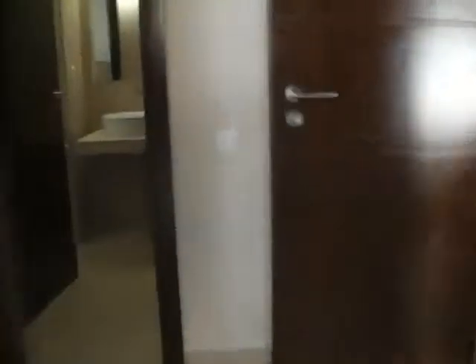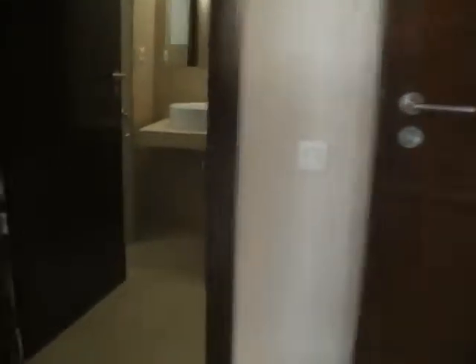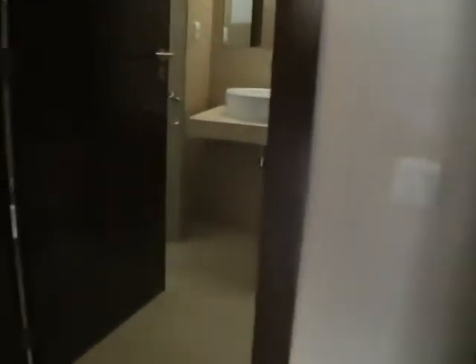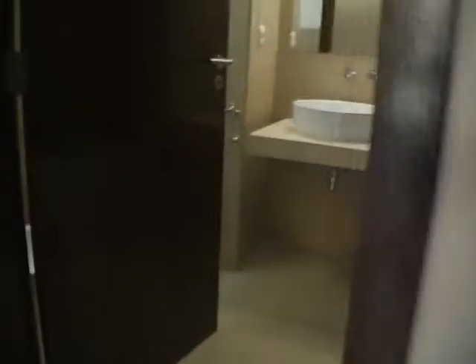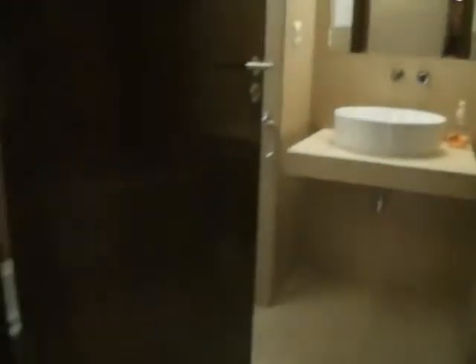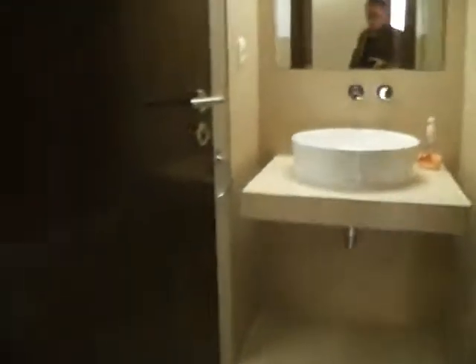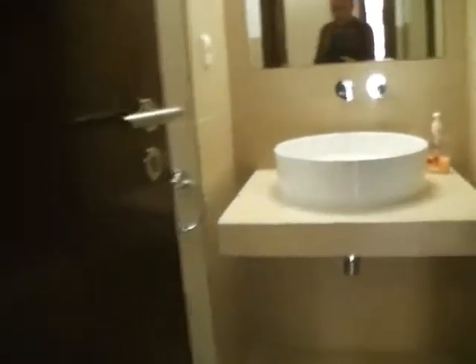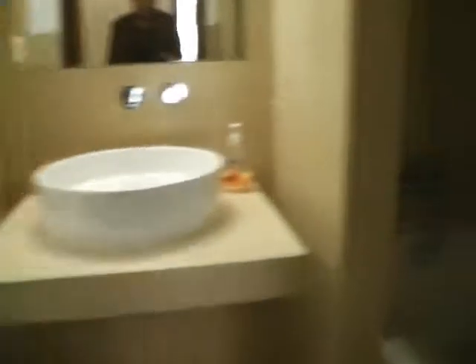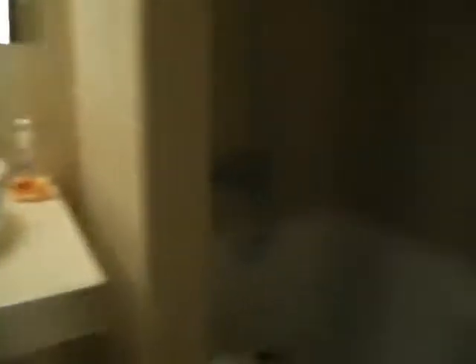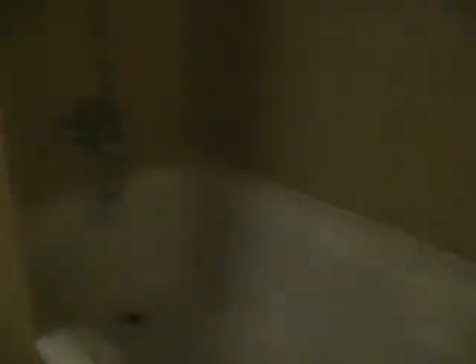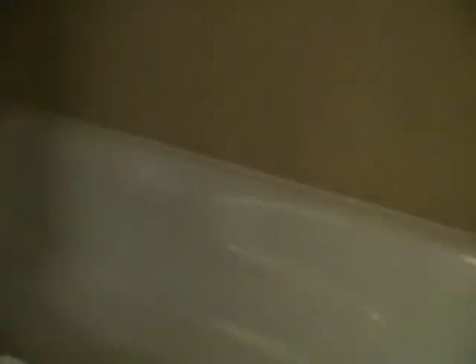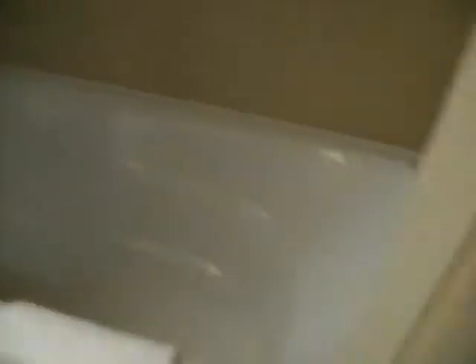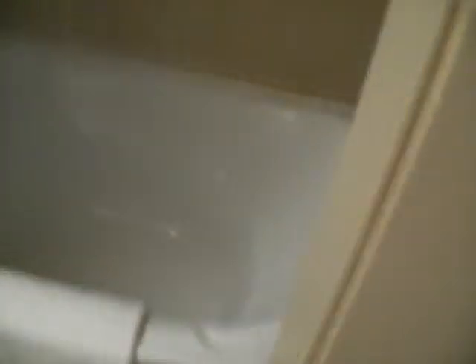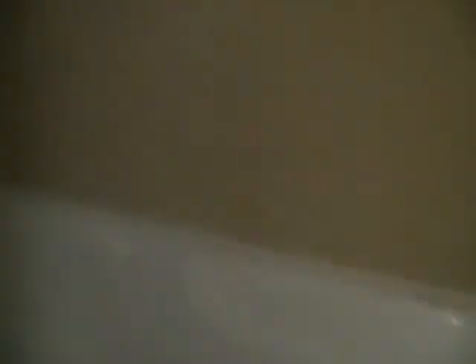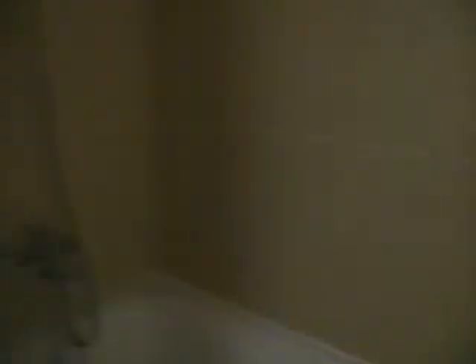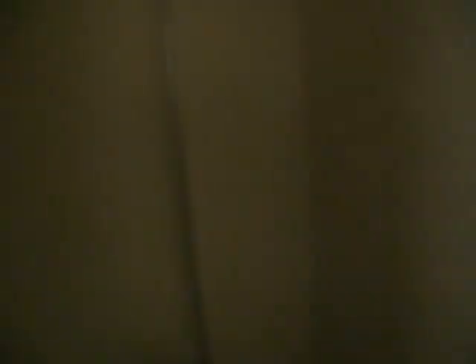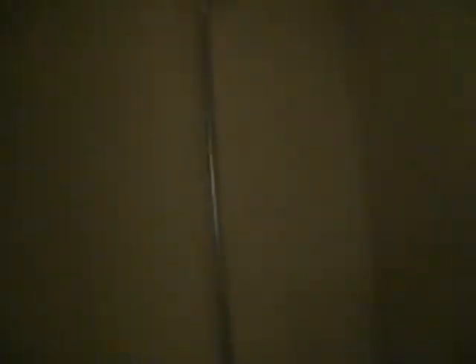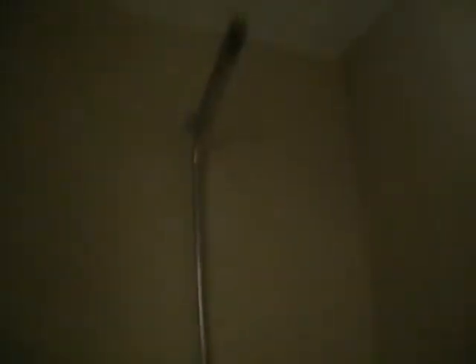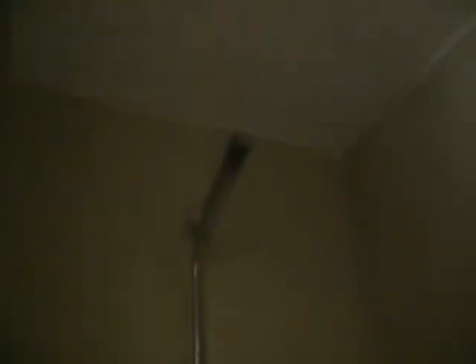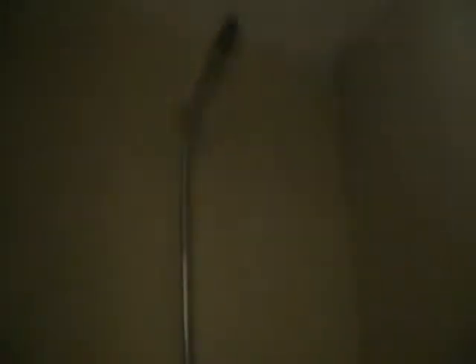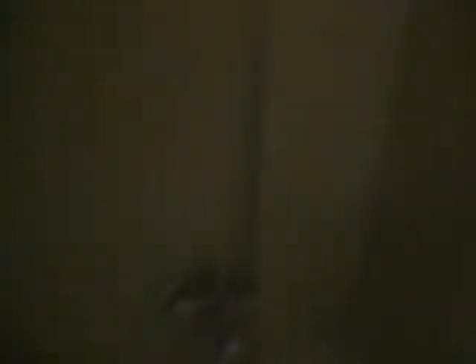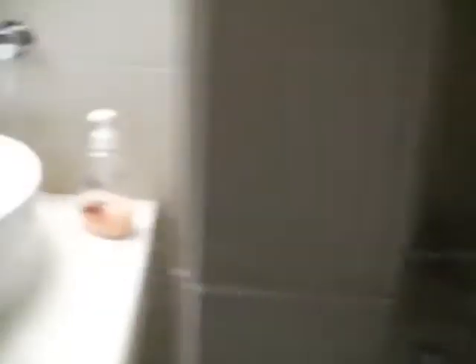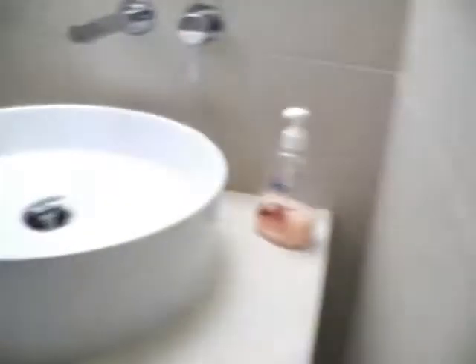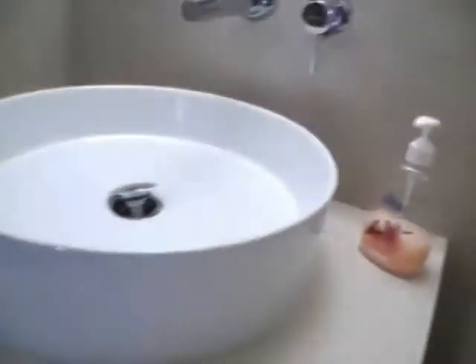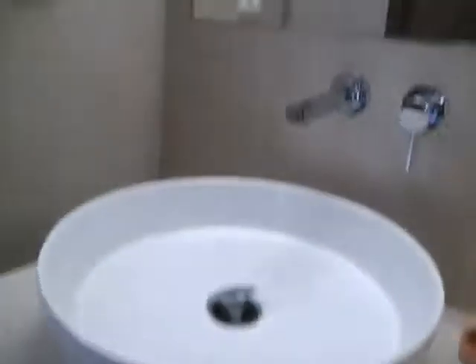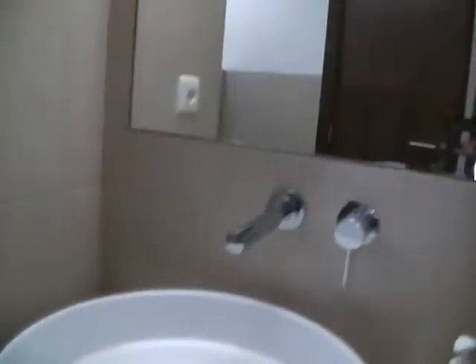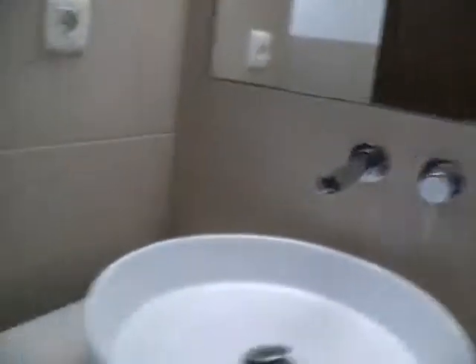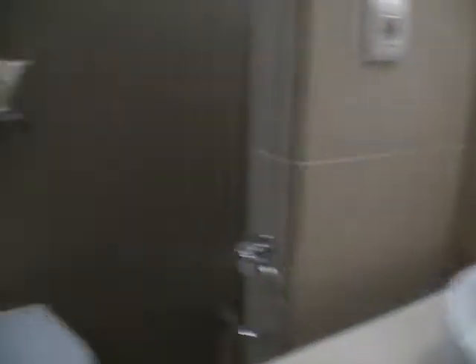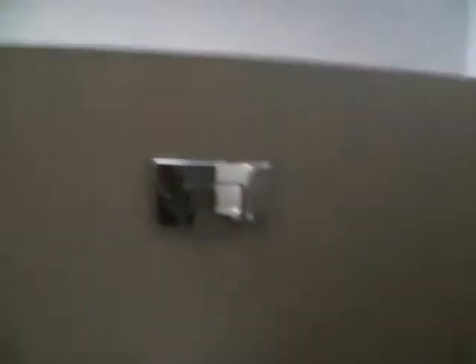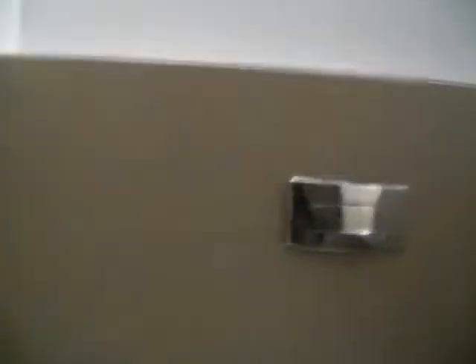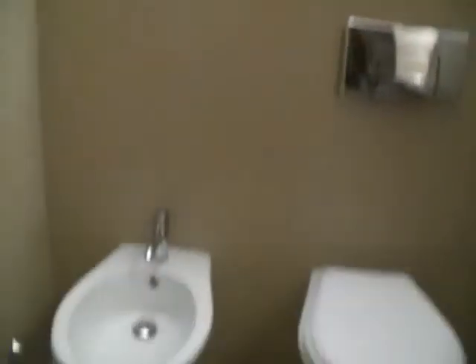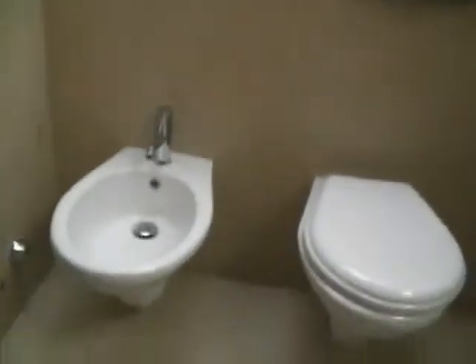Then we go across the hallway into the family bathroom. It has a full-size bath with shower over, and quality fixtures and fittings.